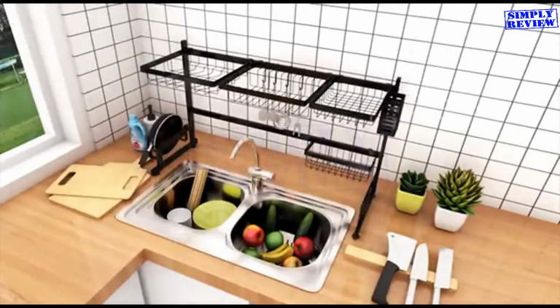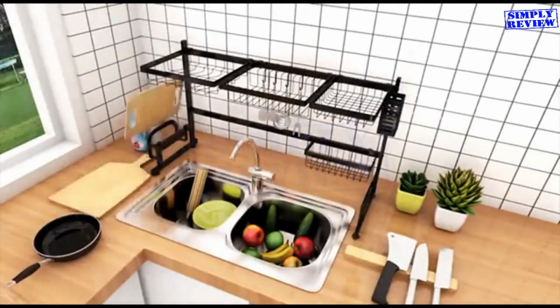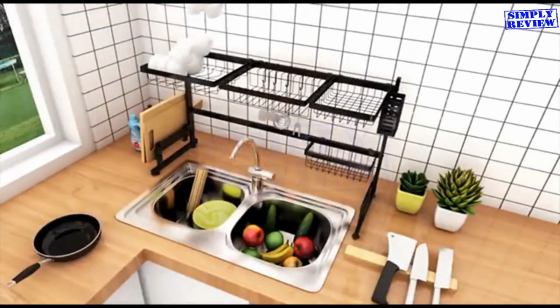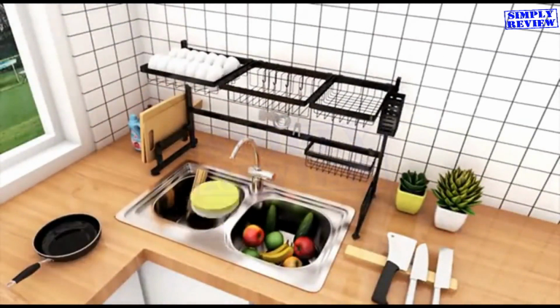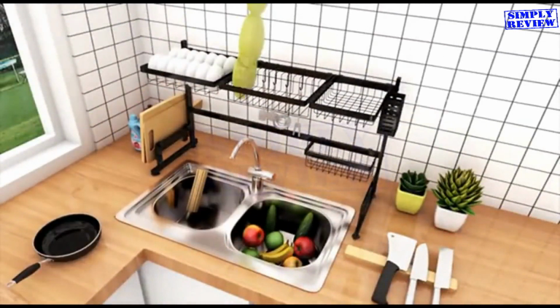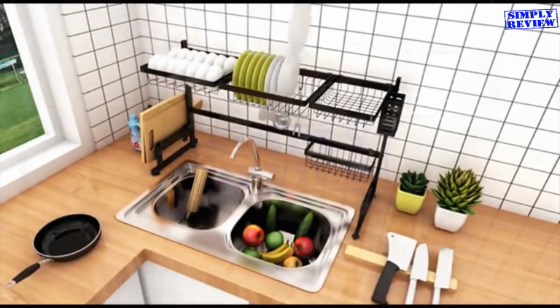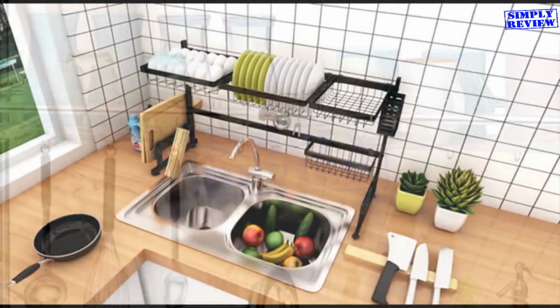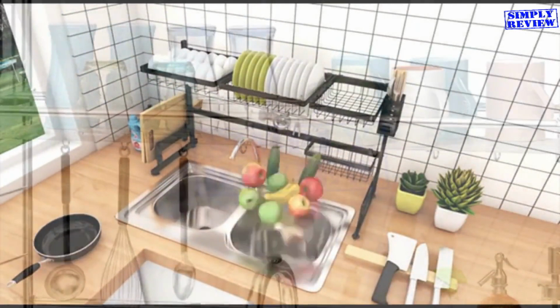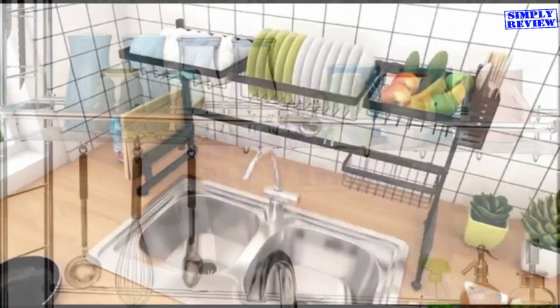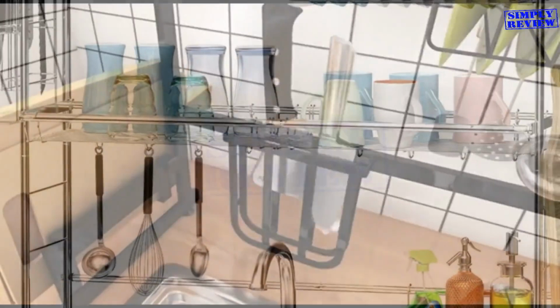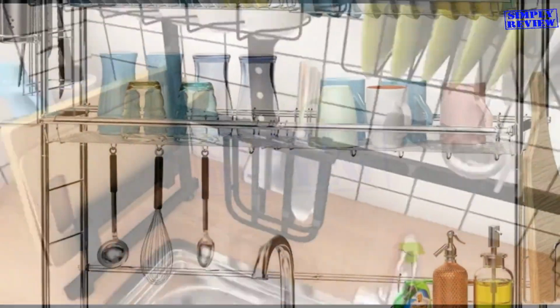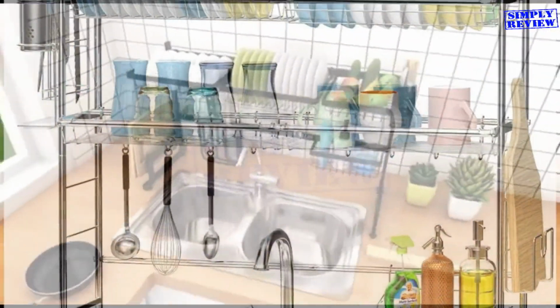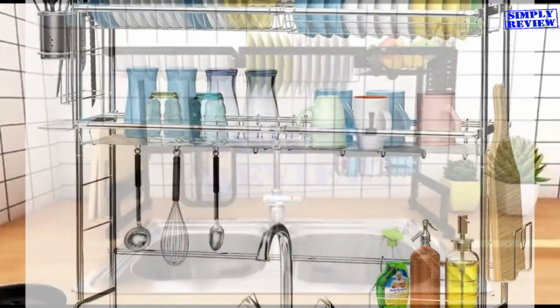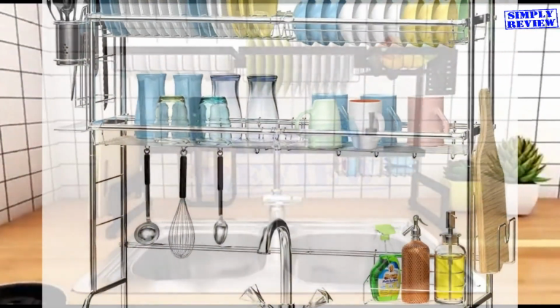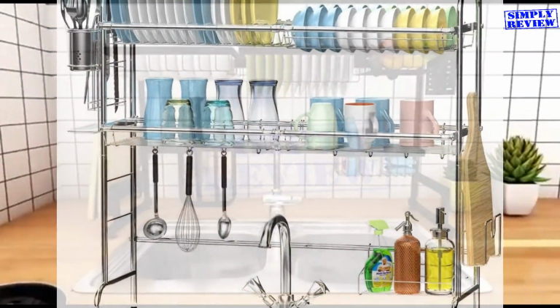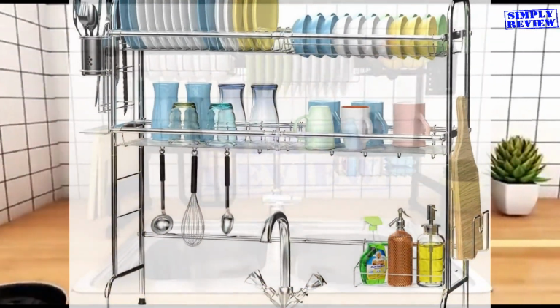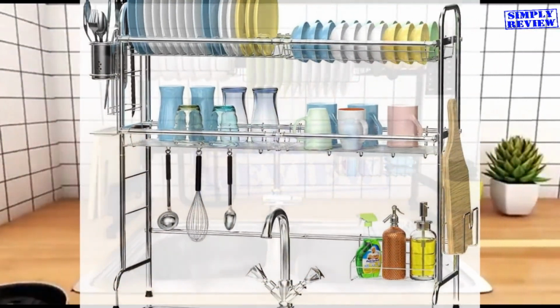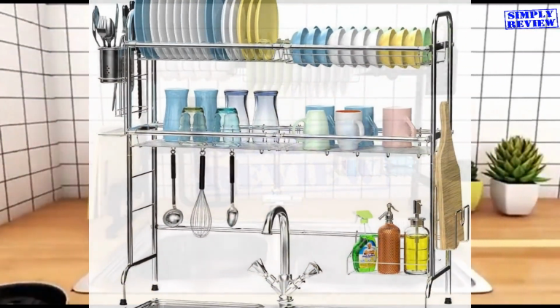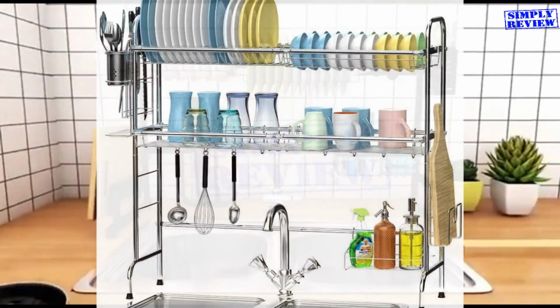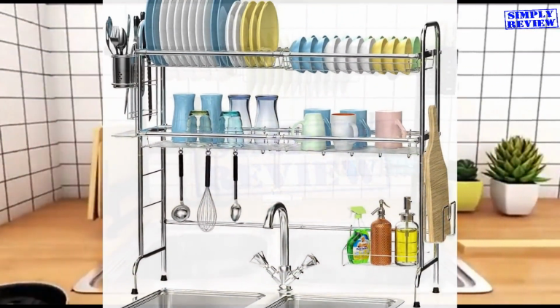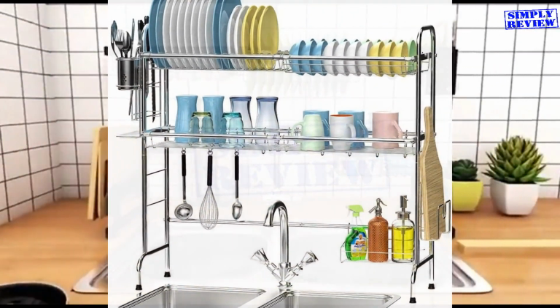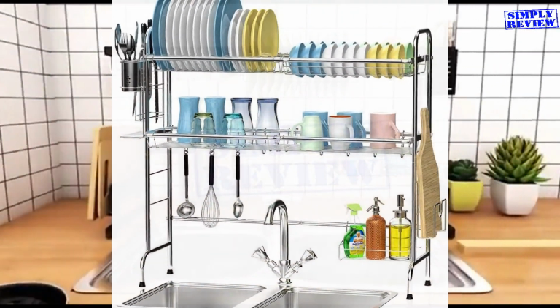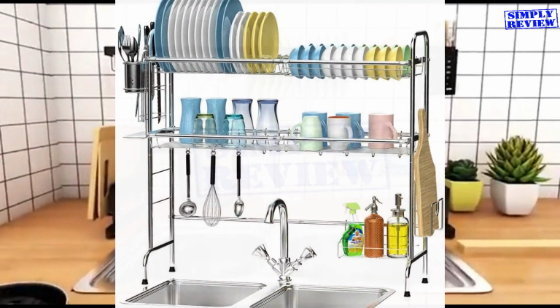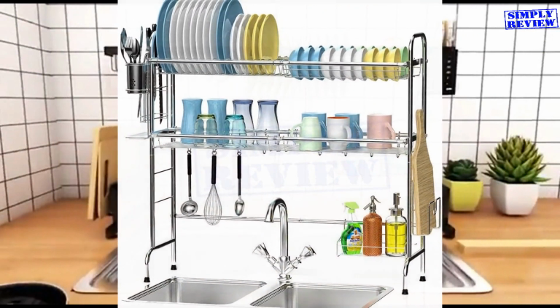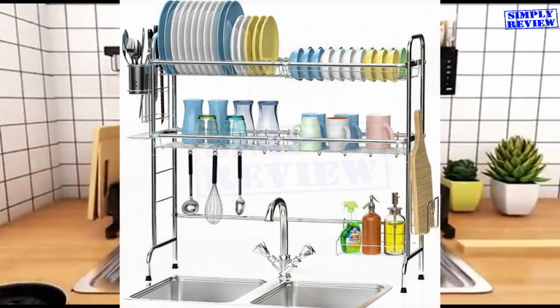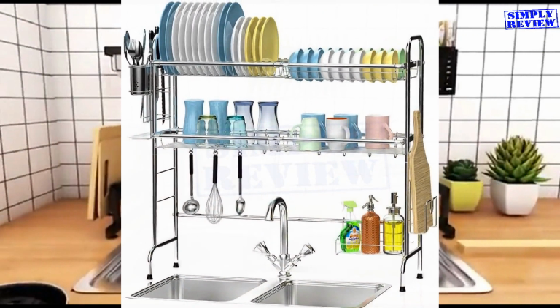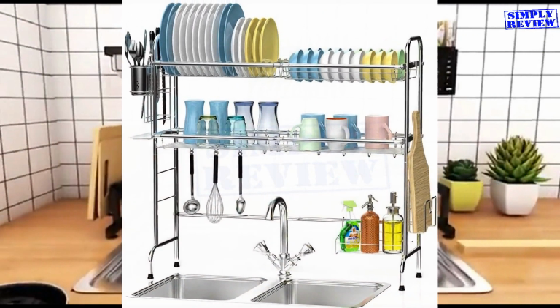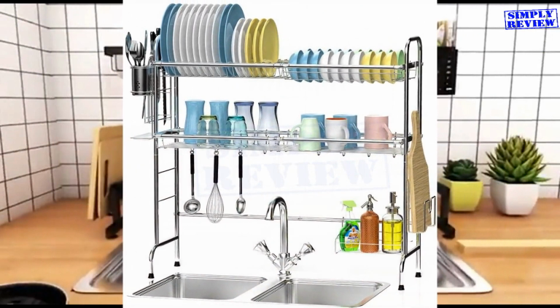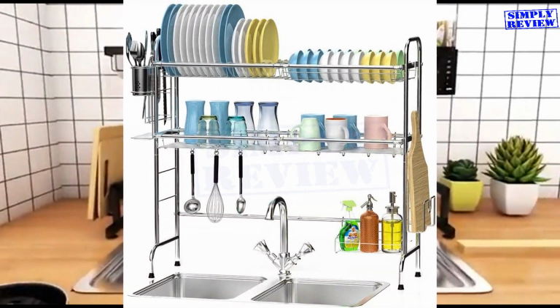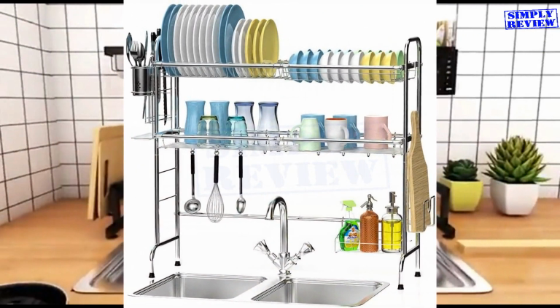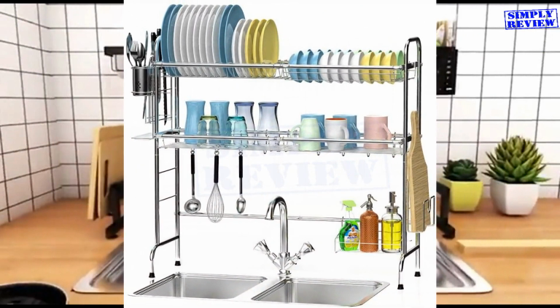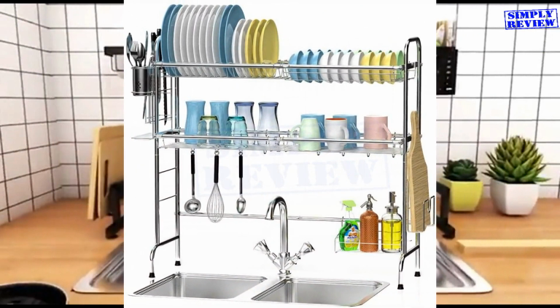Each dish rack comes with excellent features and functionalities, and has its own pros and cons. If you would like to get more details or check its current price, you may follow the links in the description below.